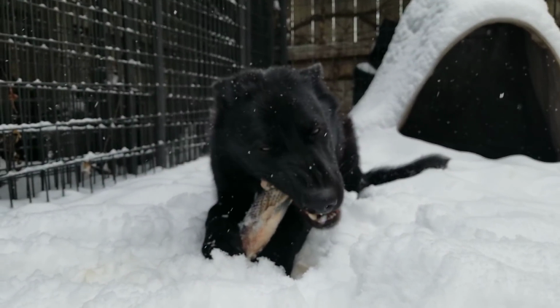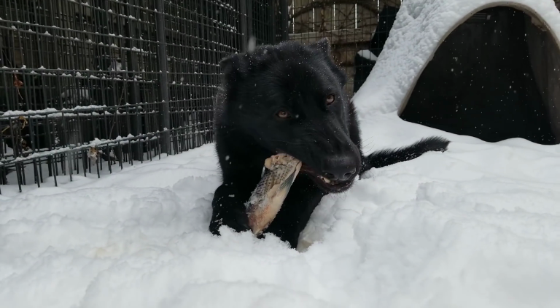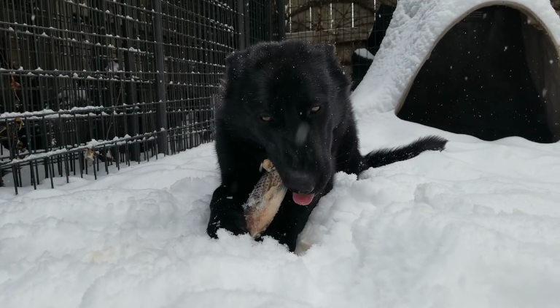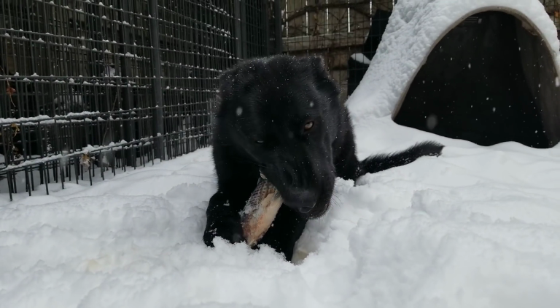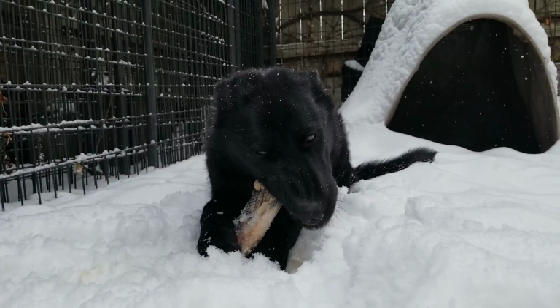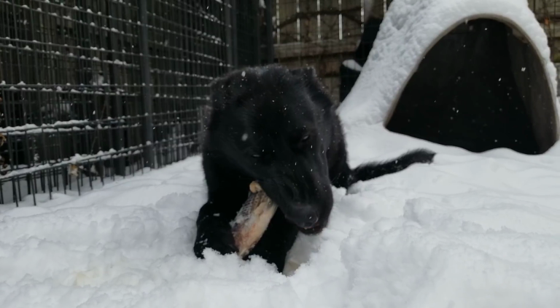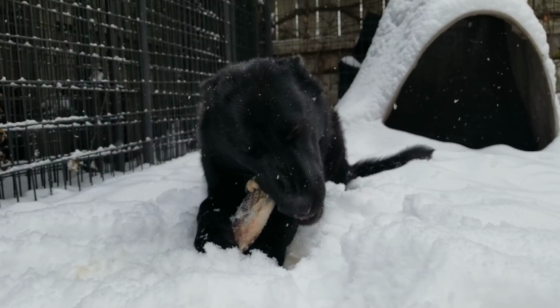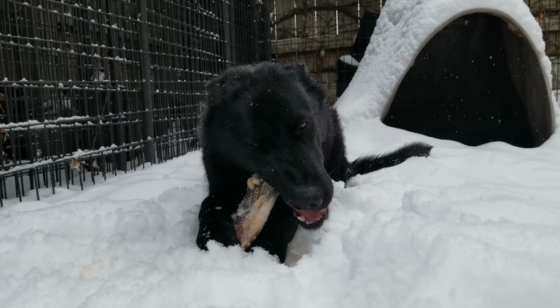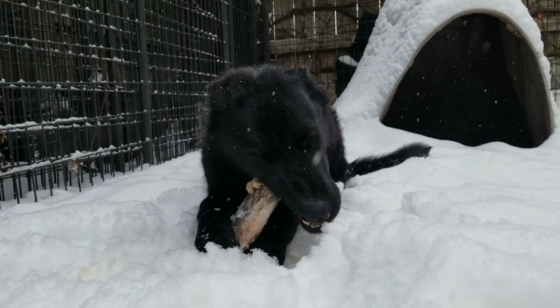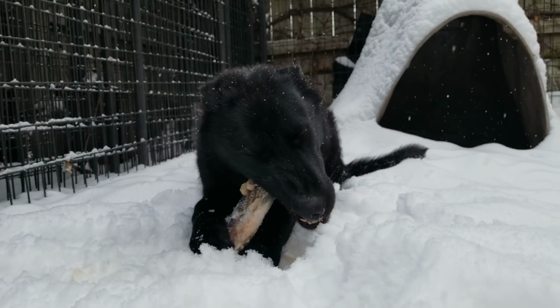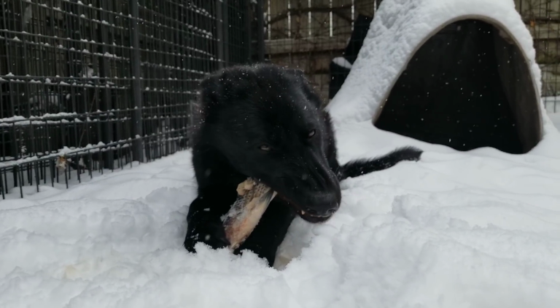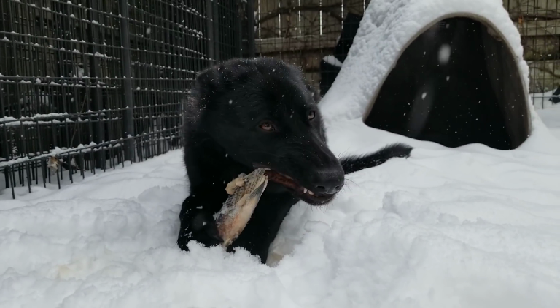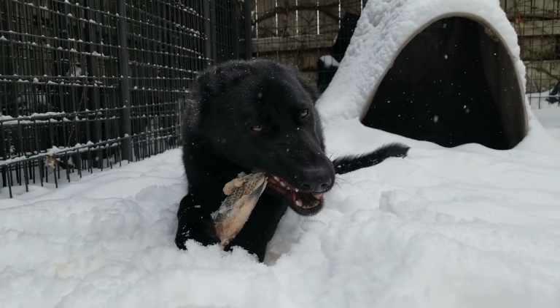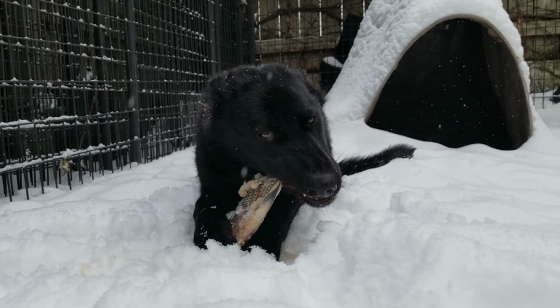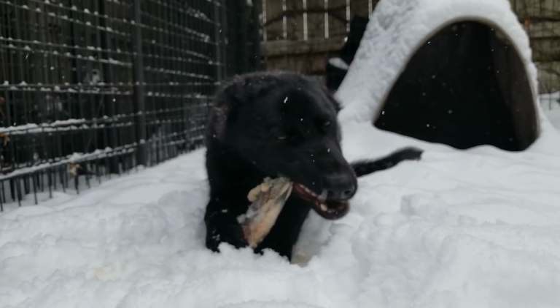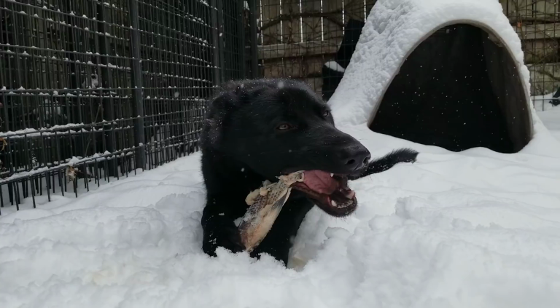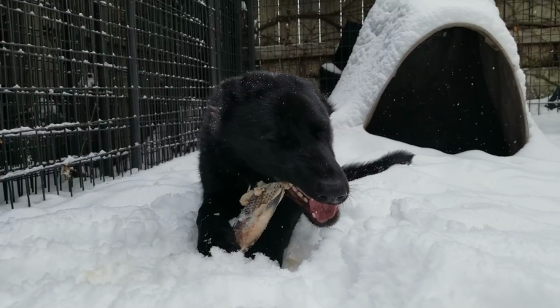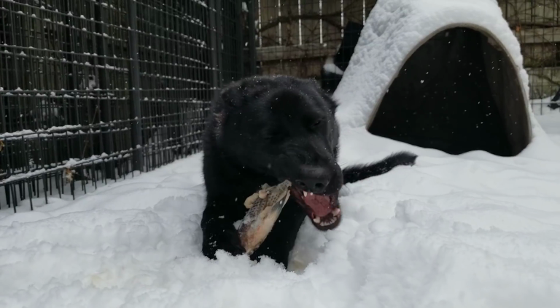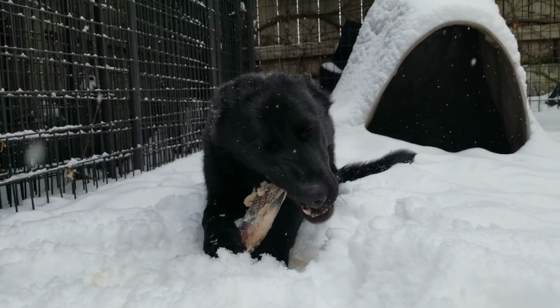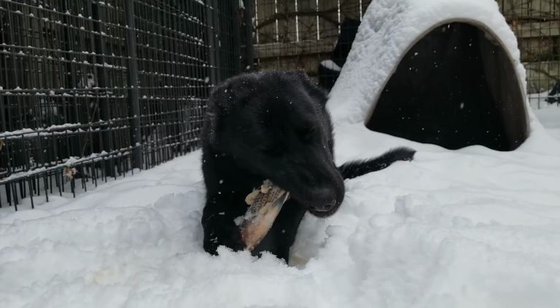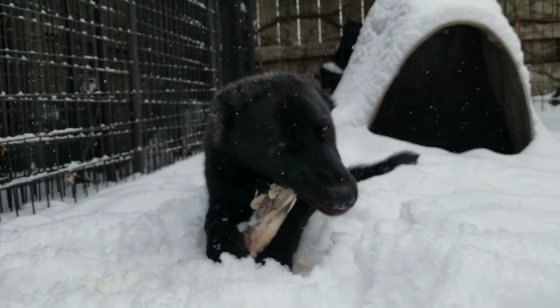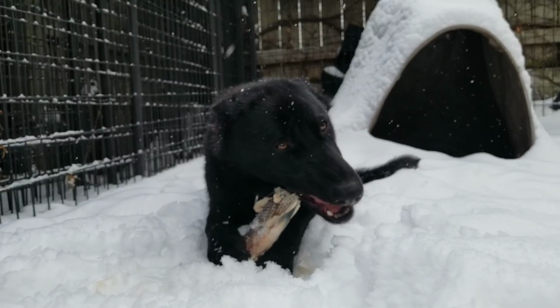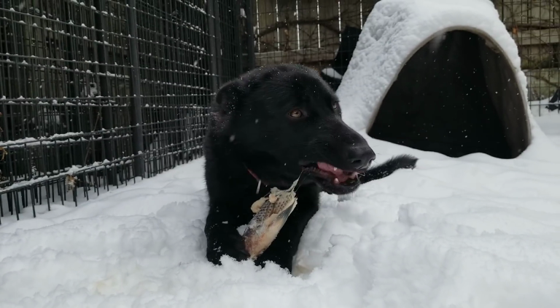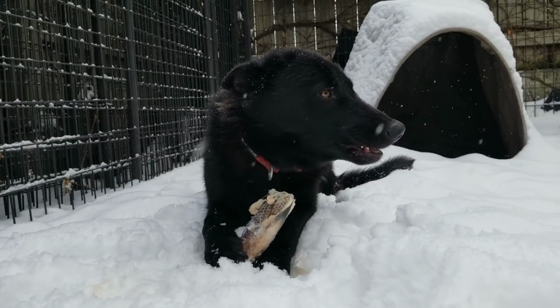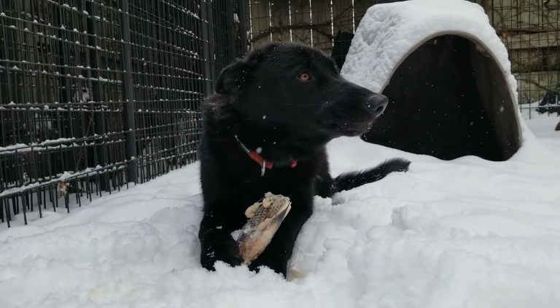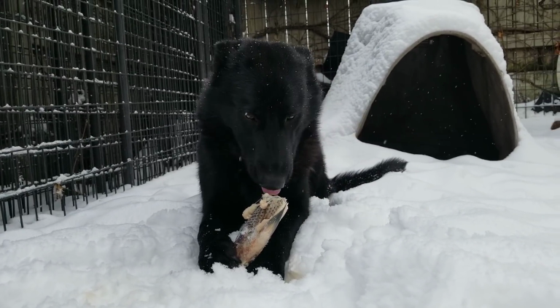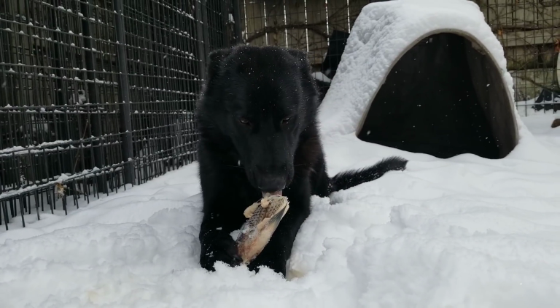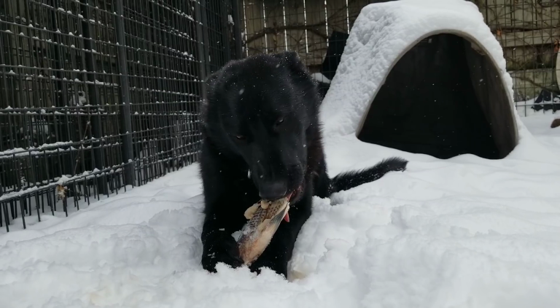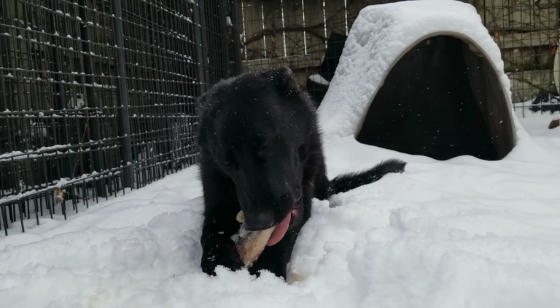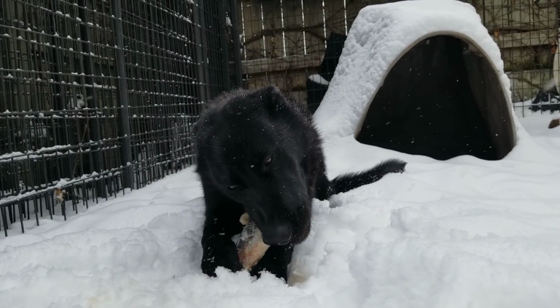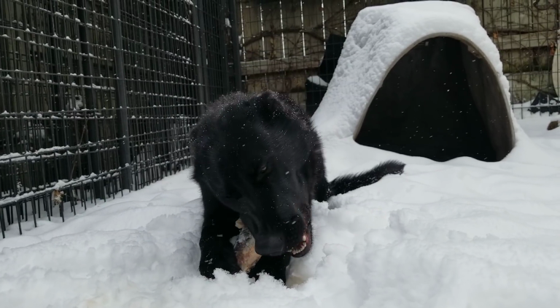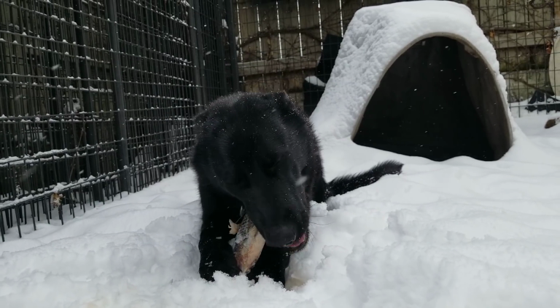Ulu is an 11 month old Lycan Shepherd. For those who will ask what's a Lycan Shepherd — it's a new breed of dog that's in the early stages of development. Ulu is from an F1 breeding in that project.